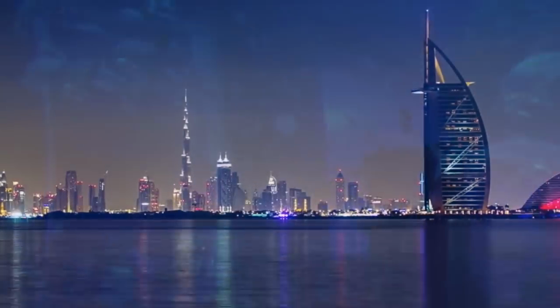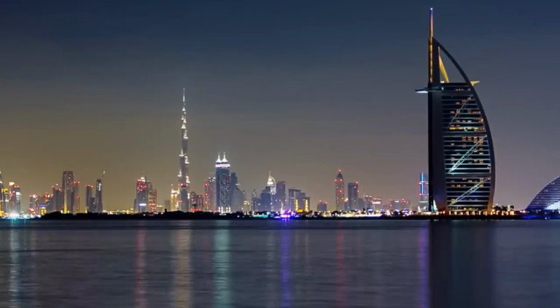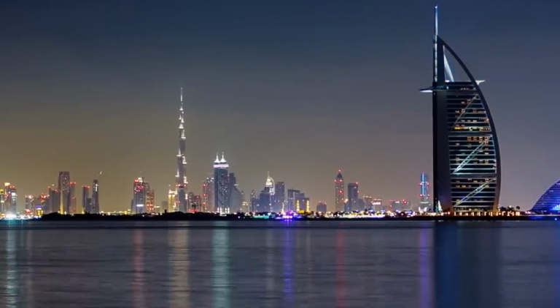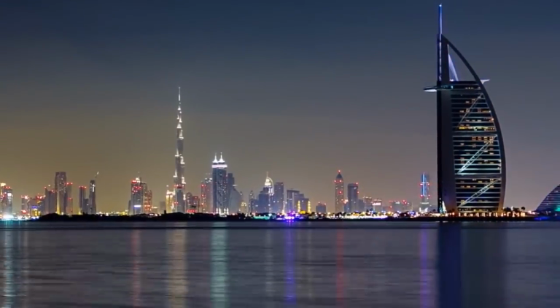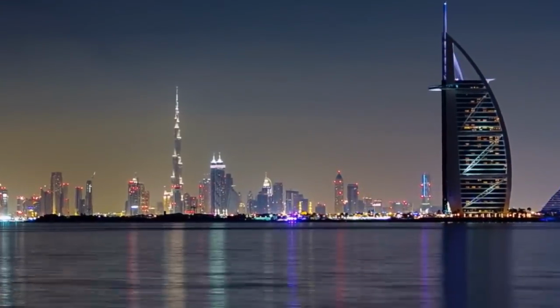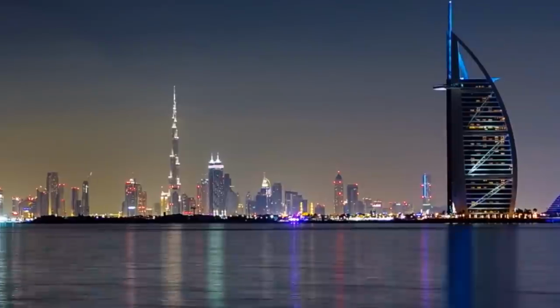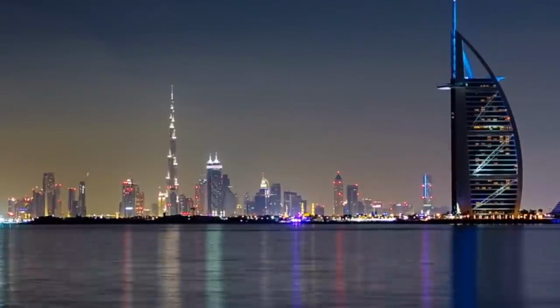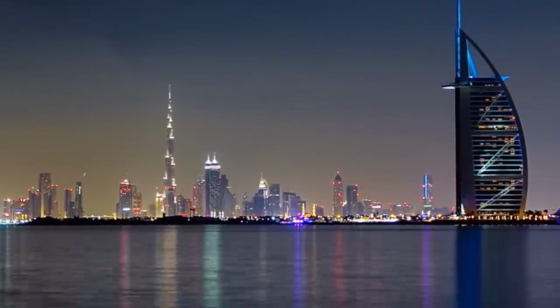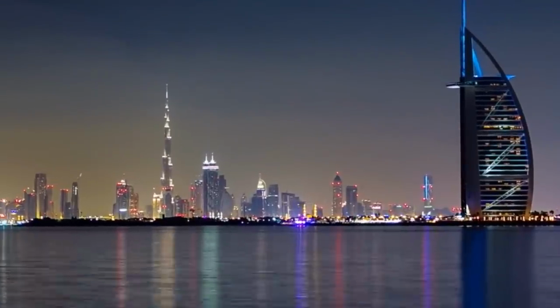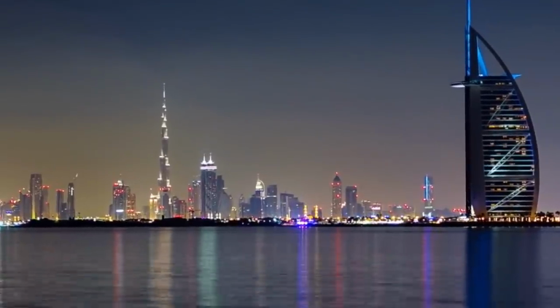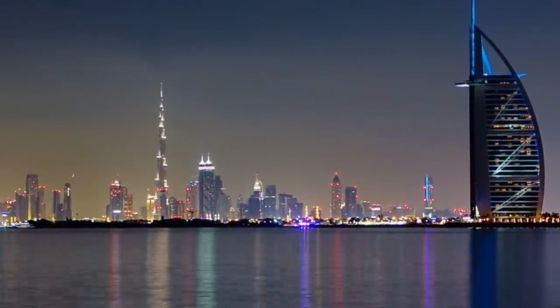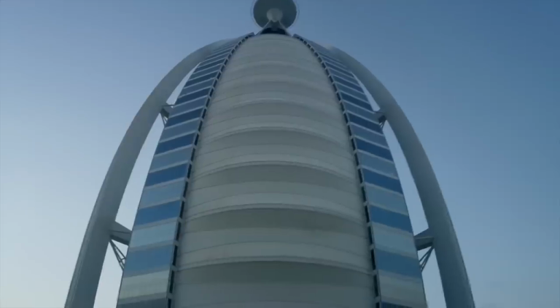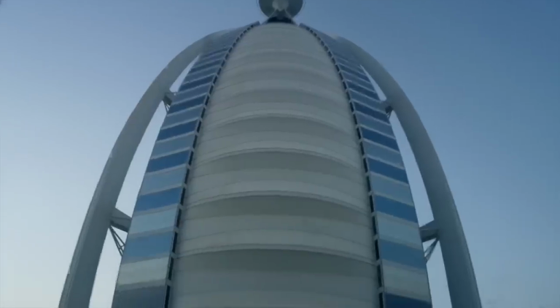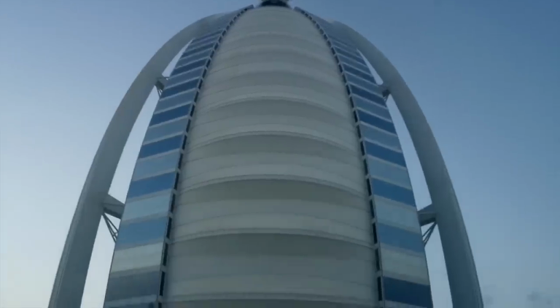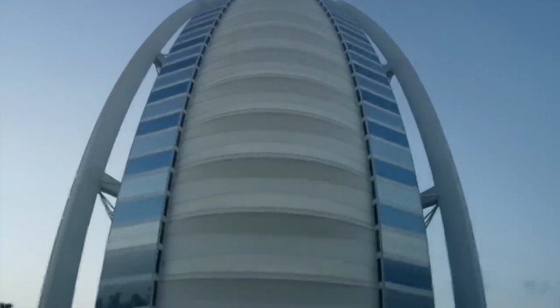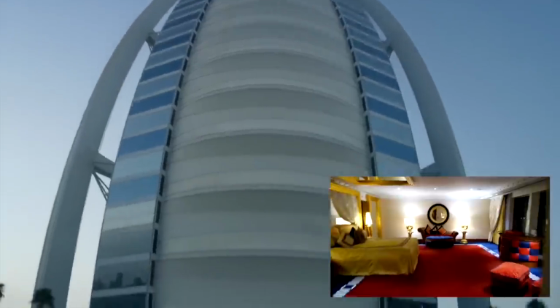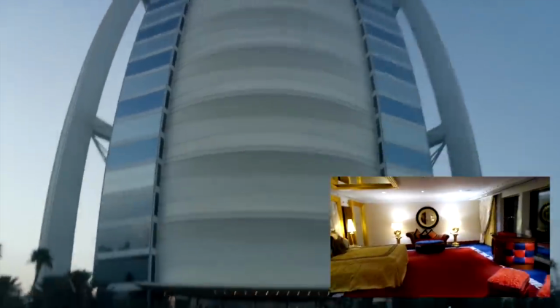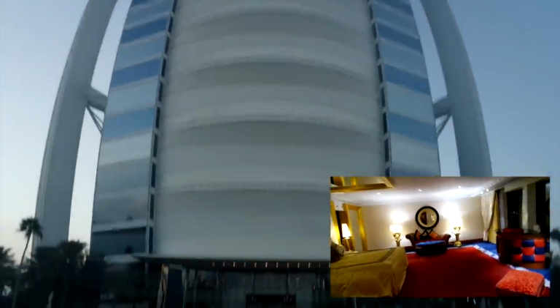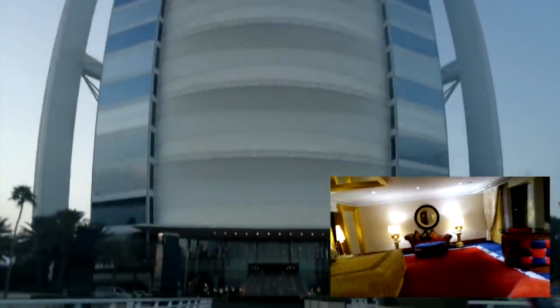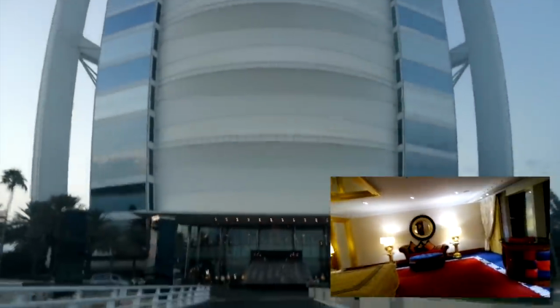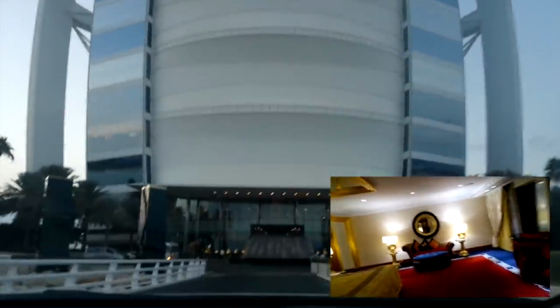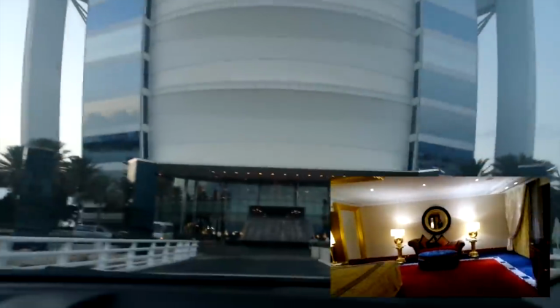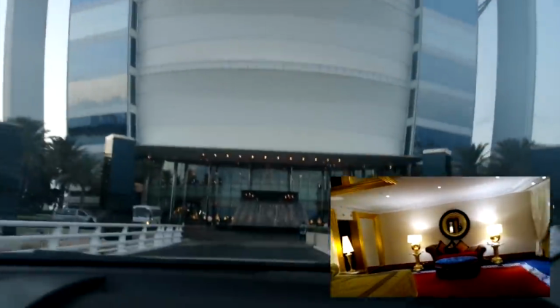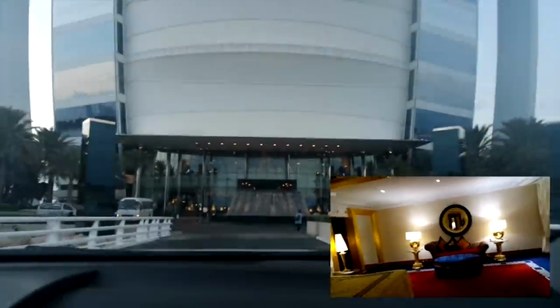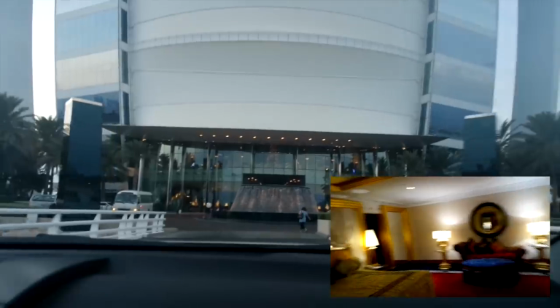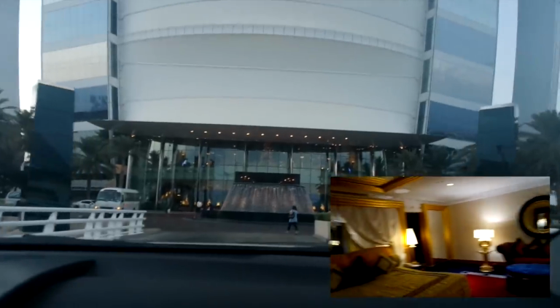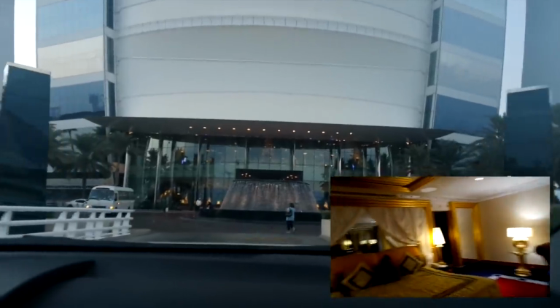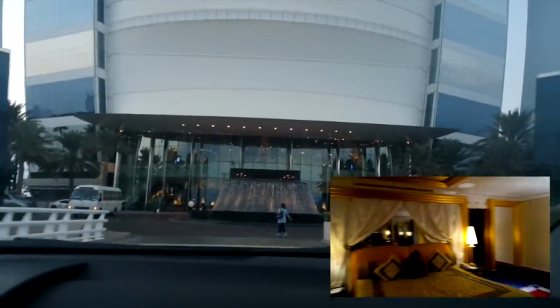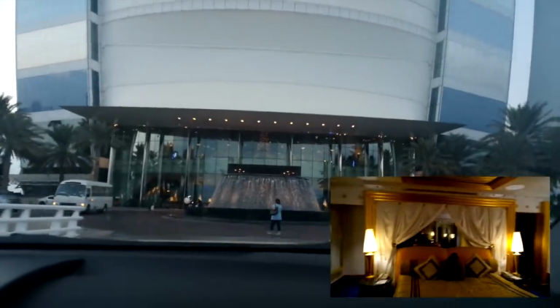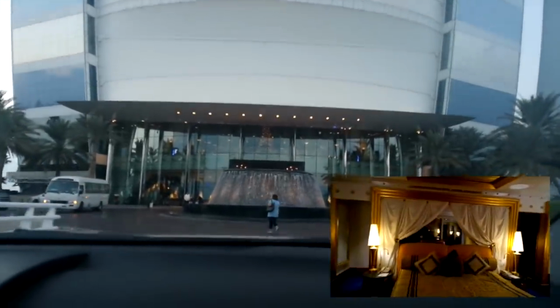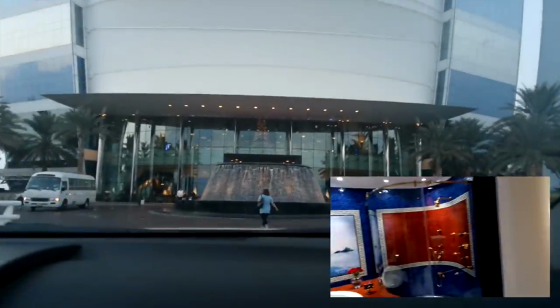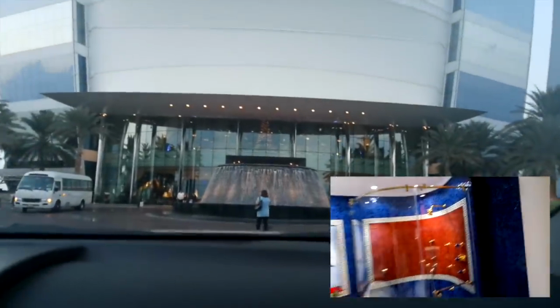The Burj Al Arab is one of the most photographed structures in the world and also the world's most luxurious hotel. If you click on the box in the bottom right-hand corner you'll be able to see my room tour of the suite which I stayed in at the Burj Al Arab.